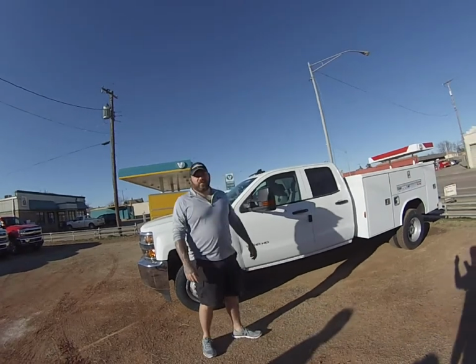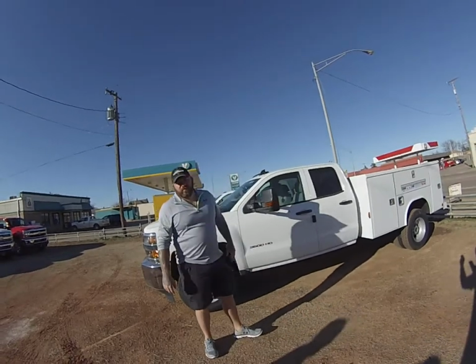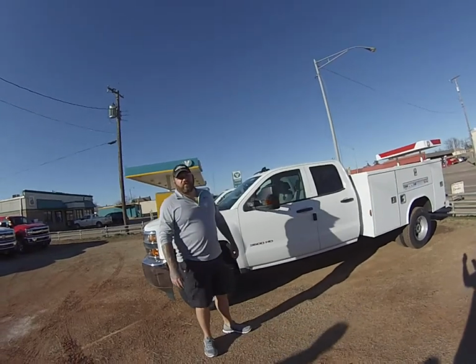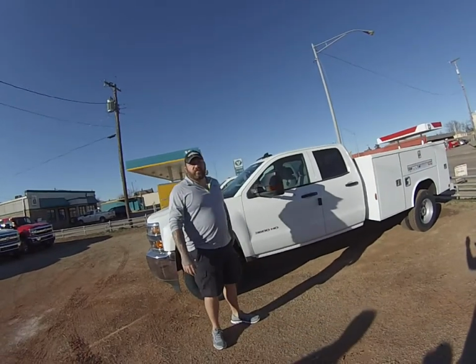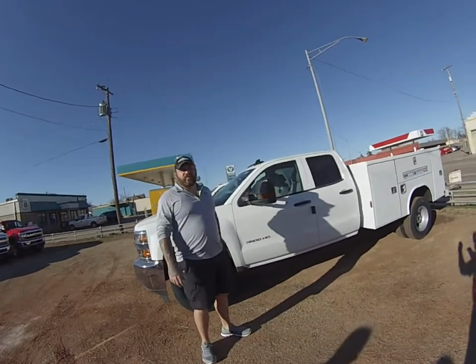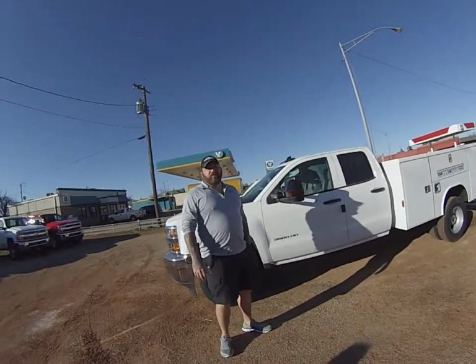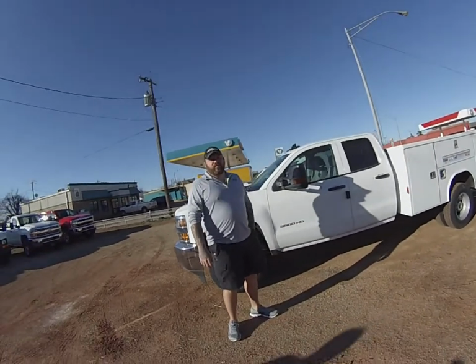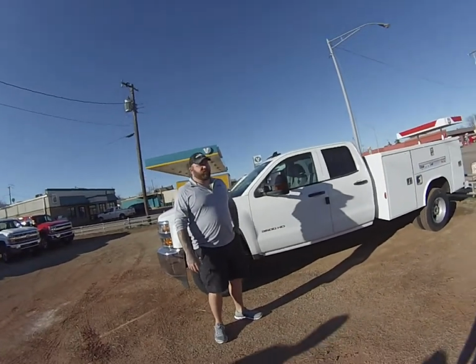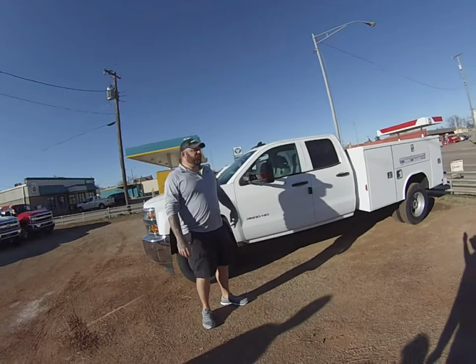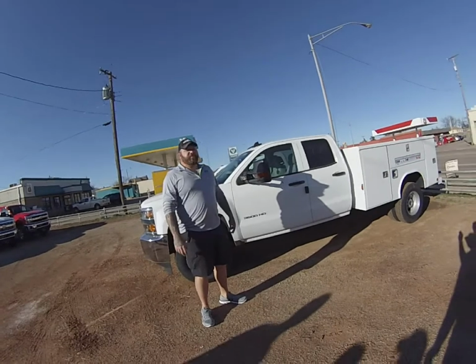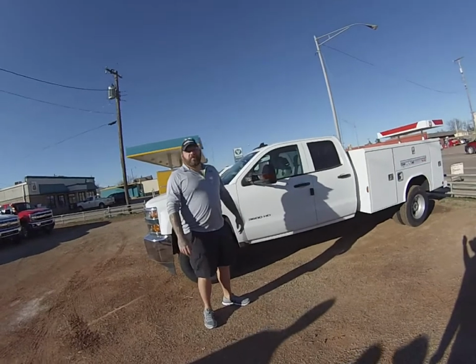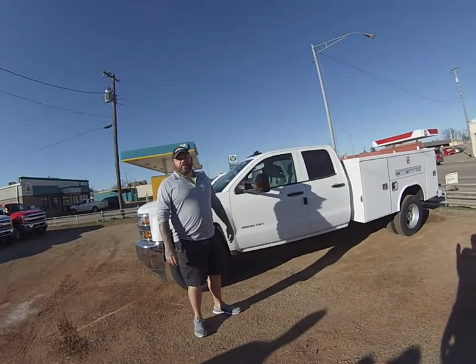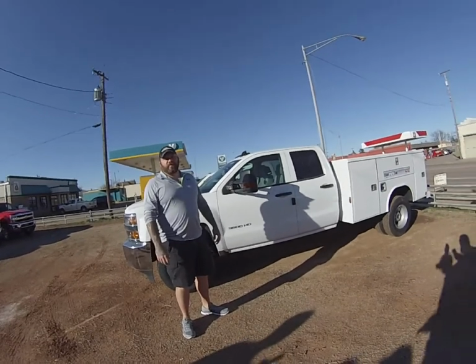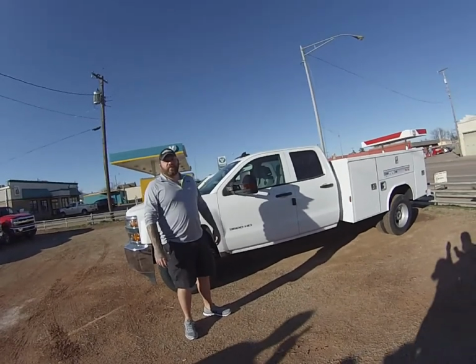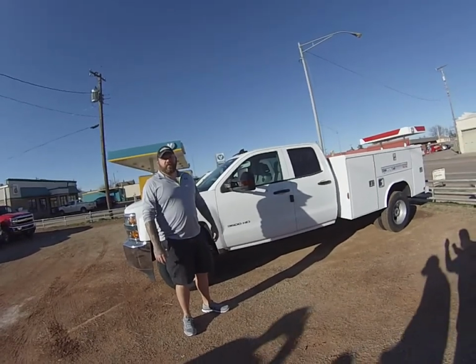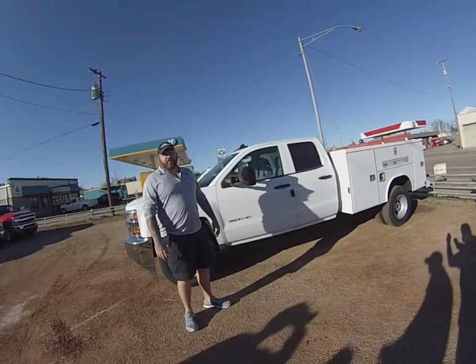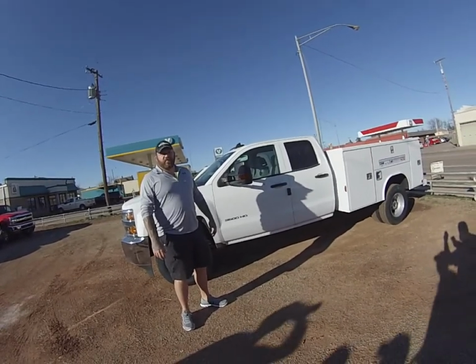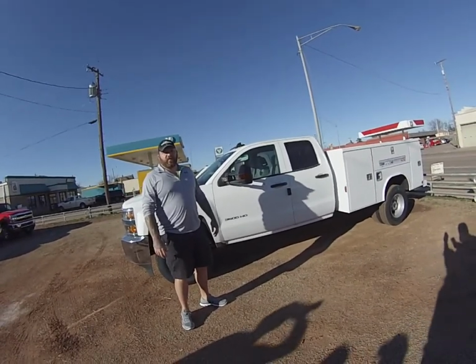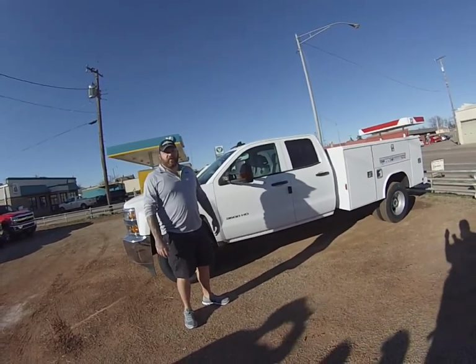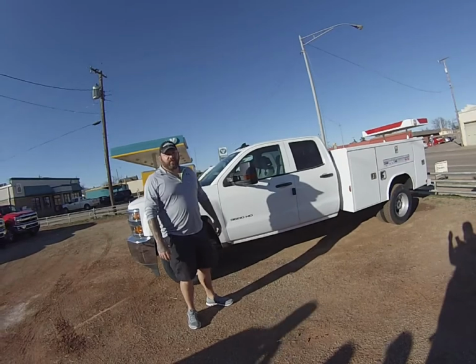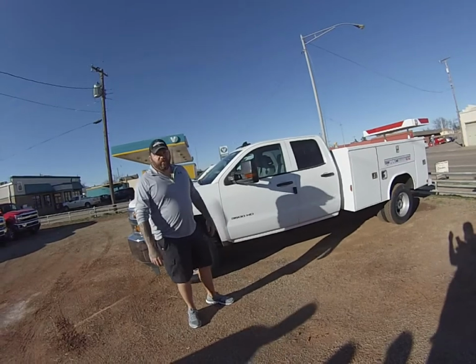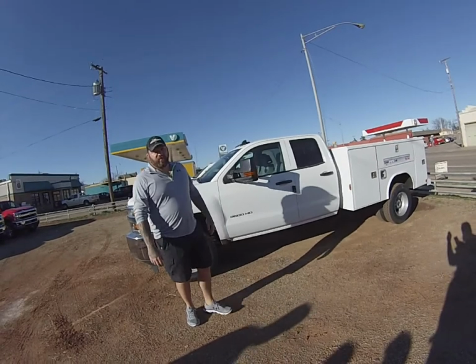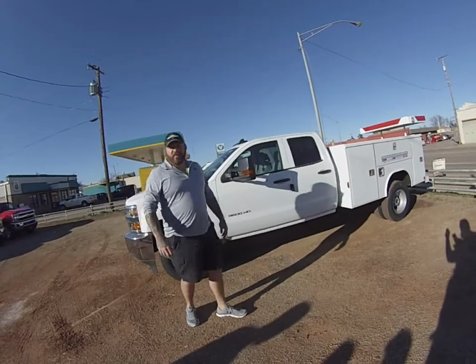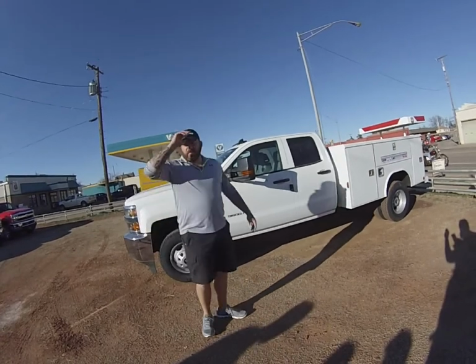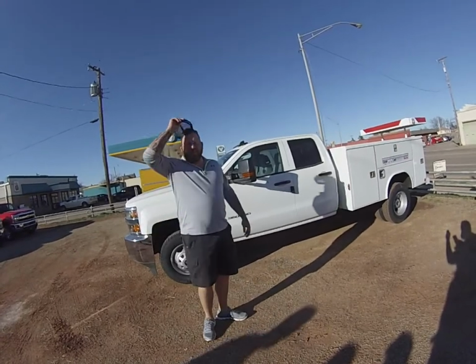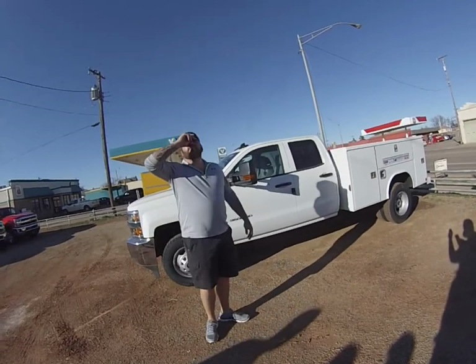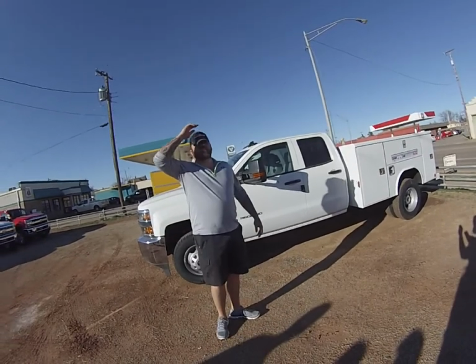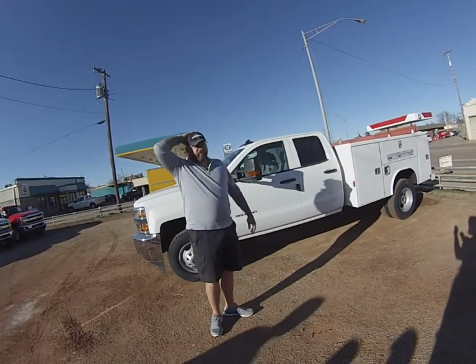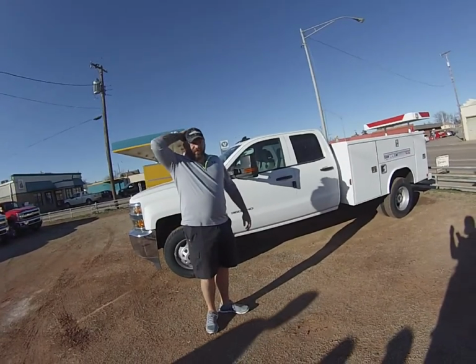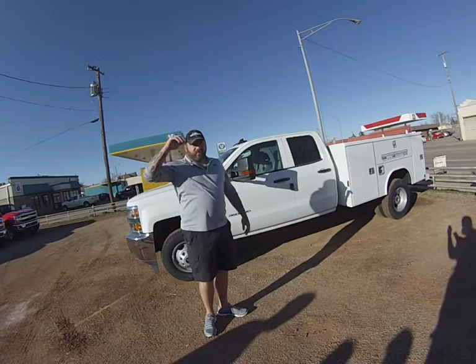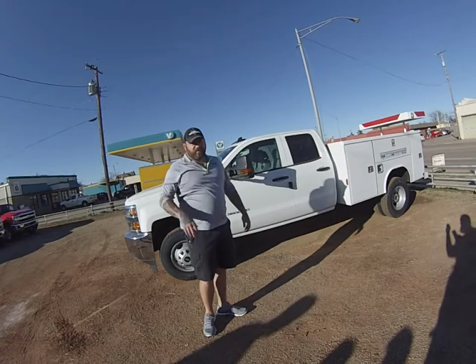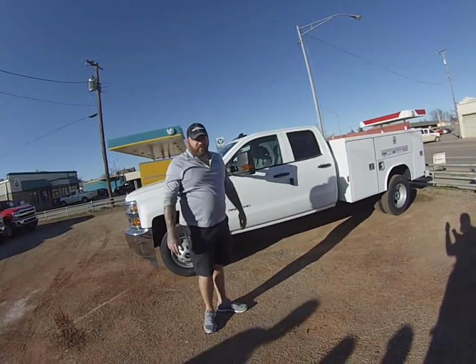Hey guys, this is Jason Leck, Carter Chevrolet here in Ocarchi. I've got Cody here, one of our sales consultants. He's going to show you all about this Redding utility bed on this brand new Chevy Silverado. I'm going to tell you why the Redding bed is the best utility bed to put on your Chevy Silverado.